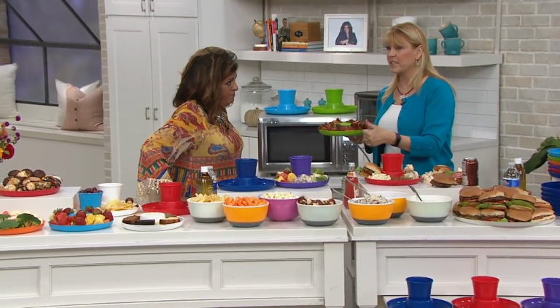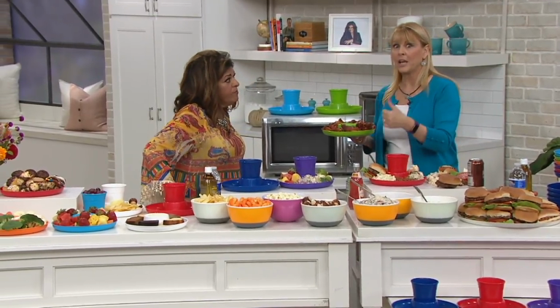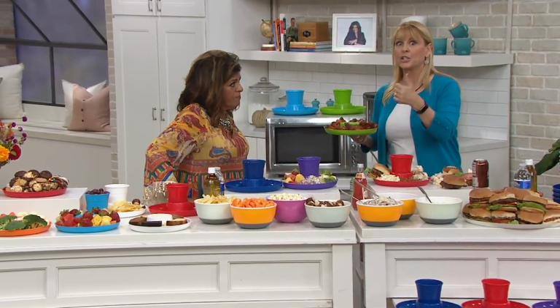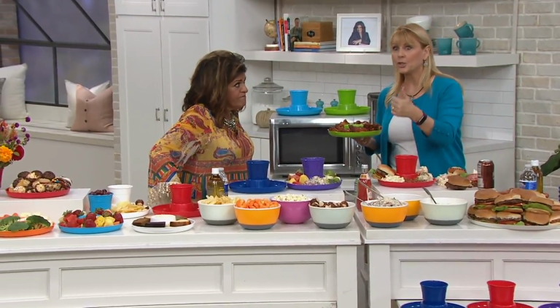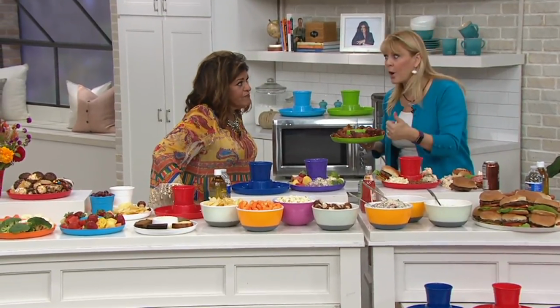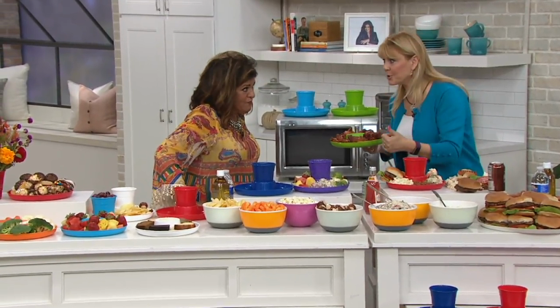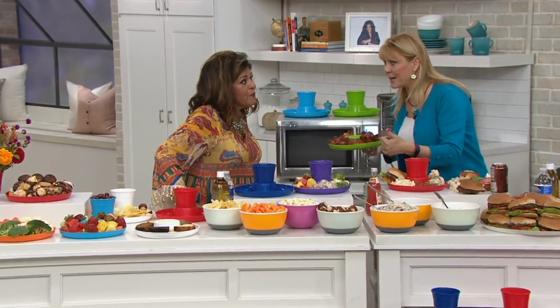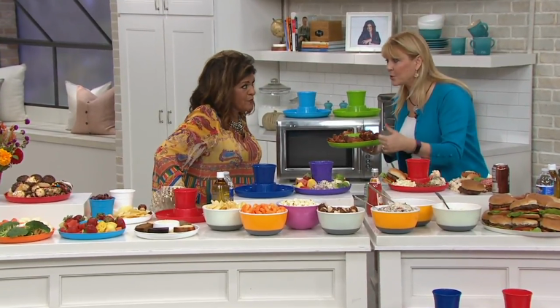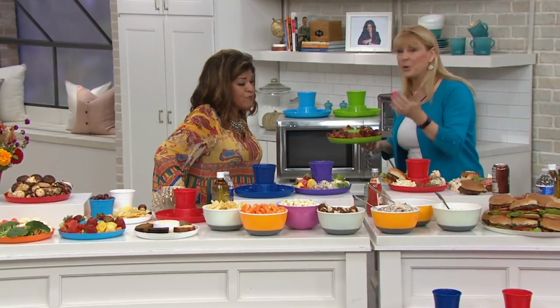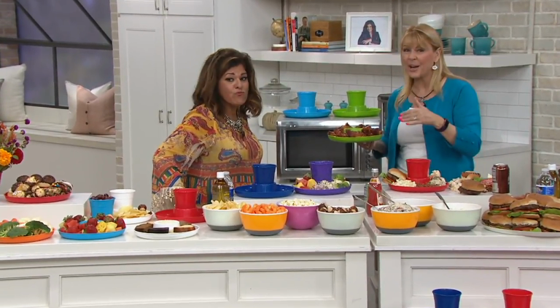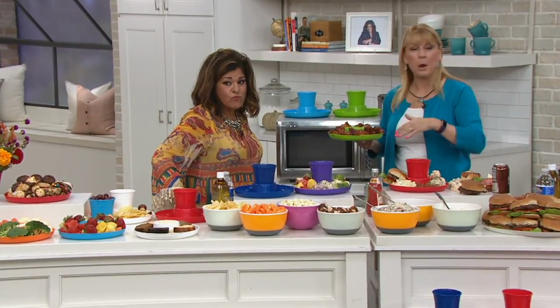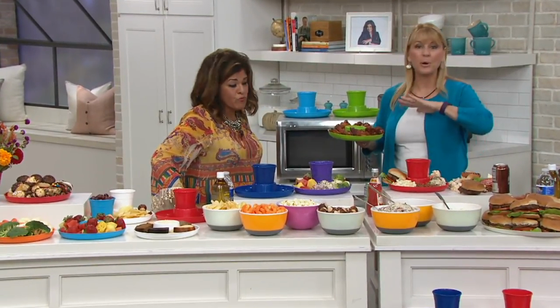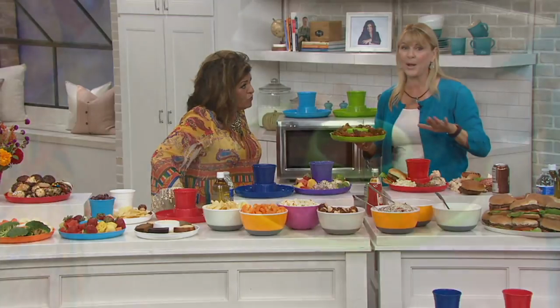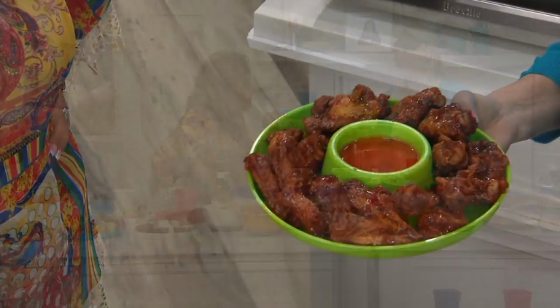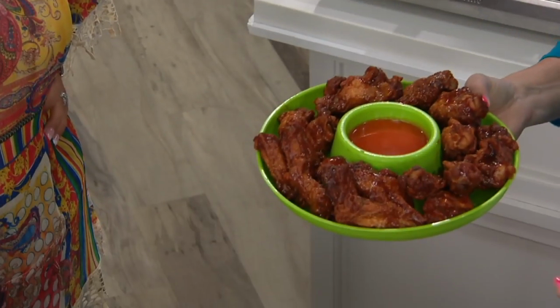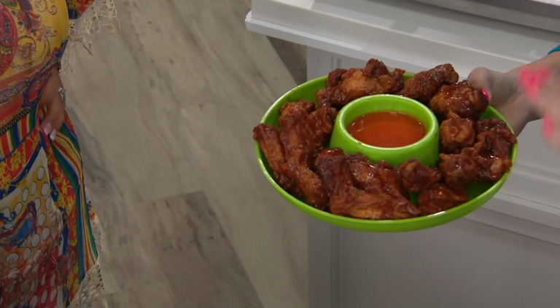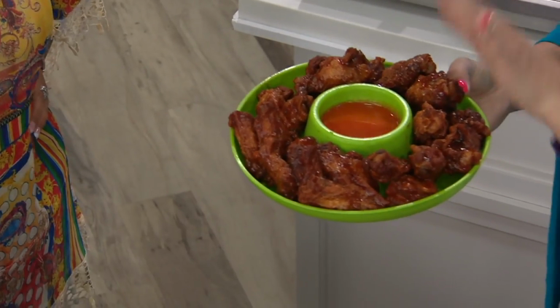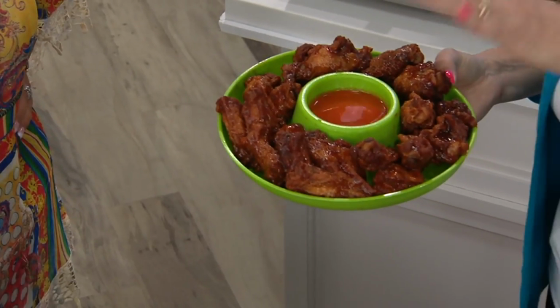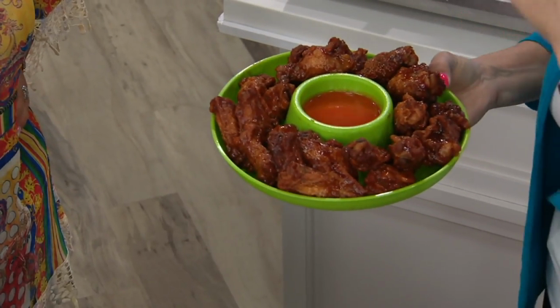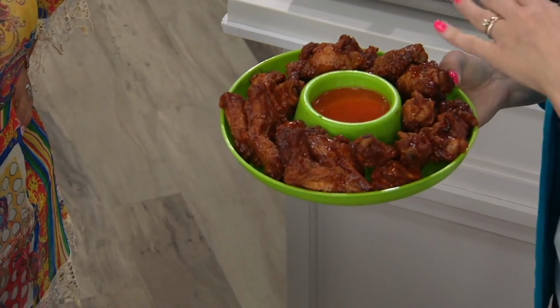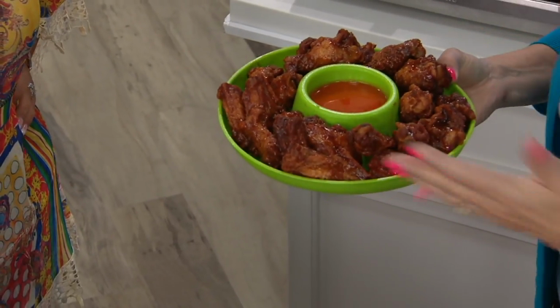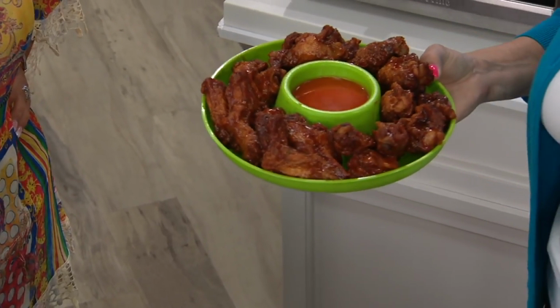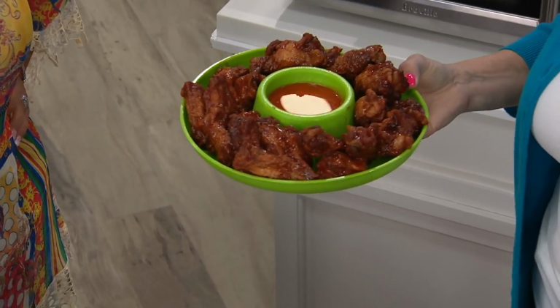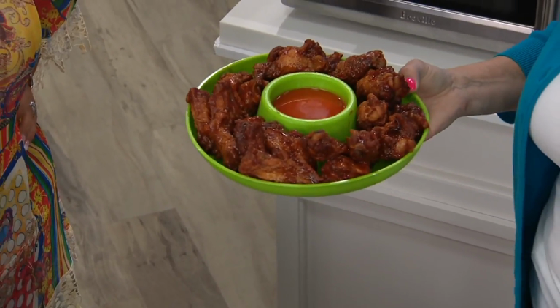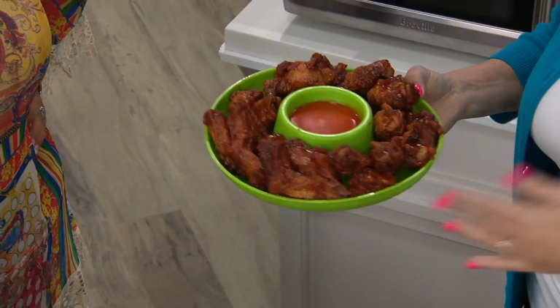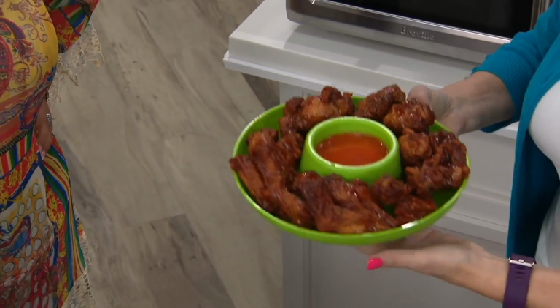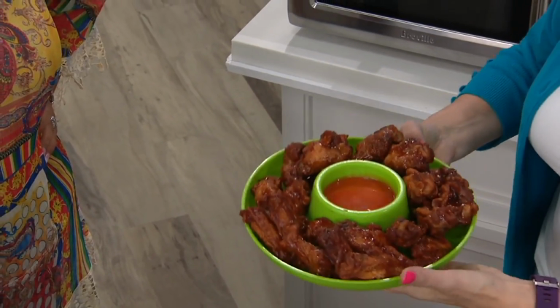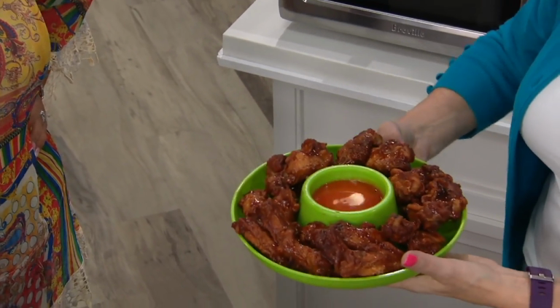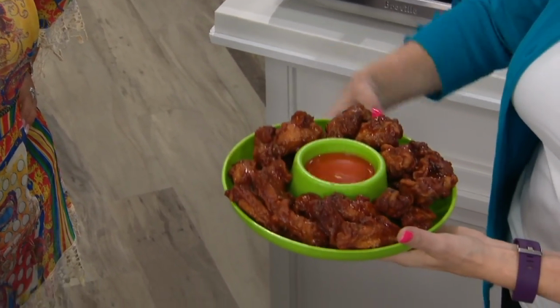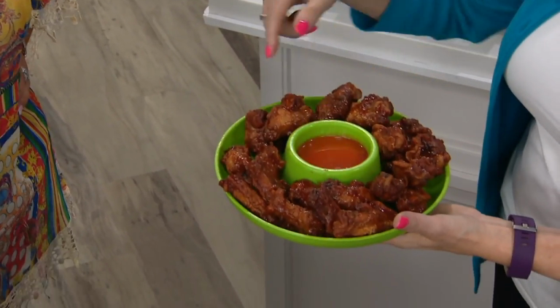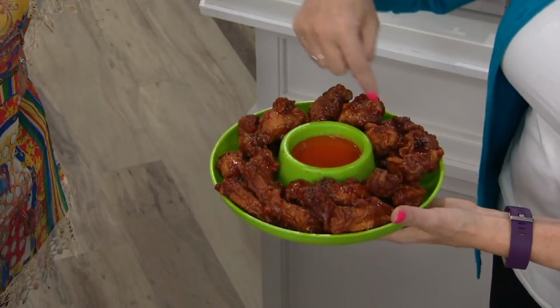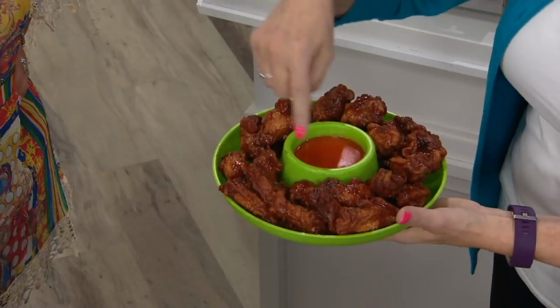You can put it in the microwave to reheat - it's BPA free, microwave safe, and dishwasher safe. When you're done, put them right in the dishwasher: top rack for the cups, bottom rack for the plates. You don't have to worry about it.